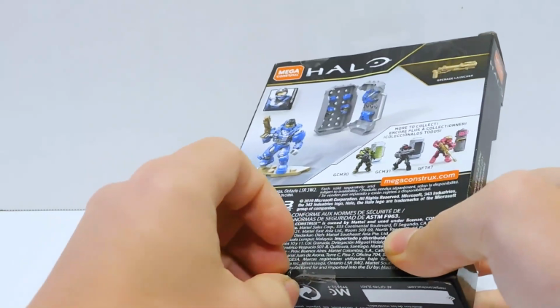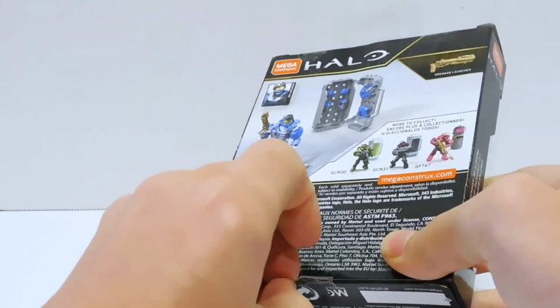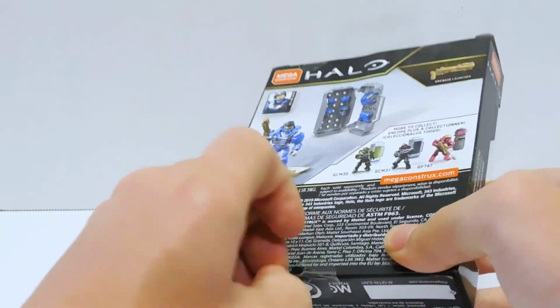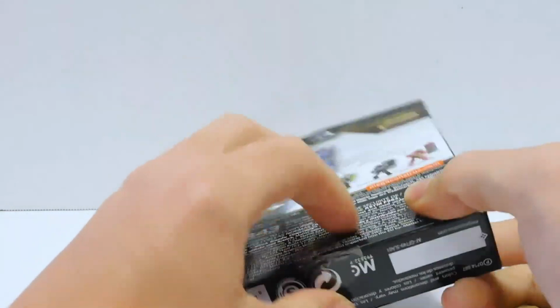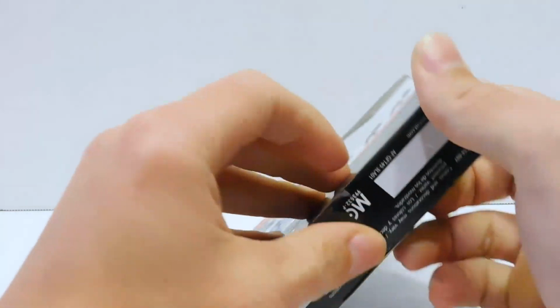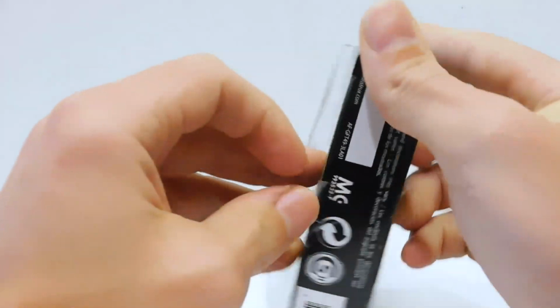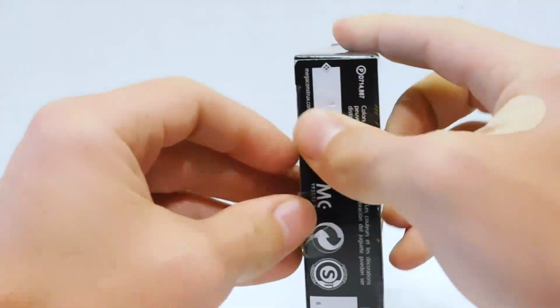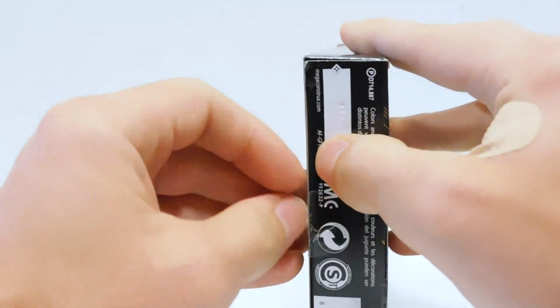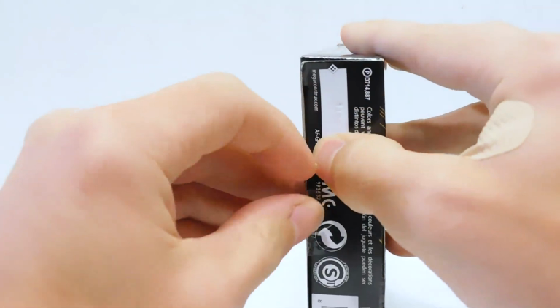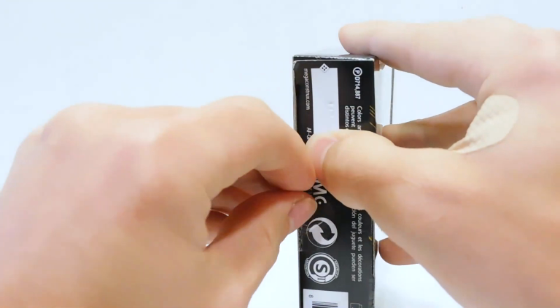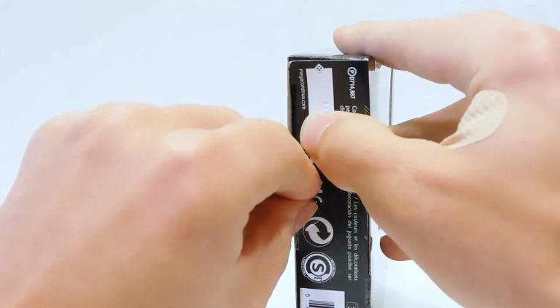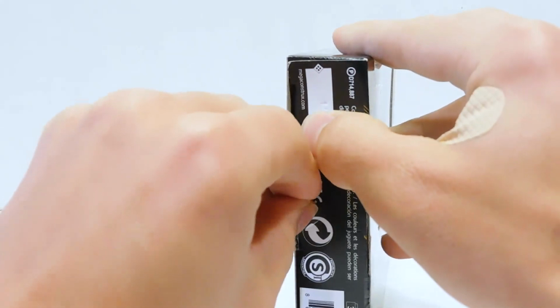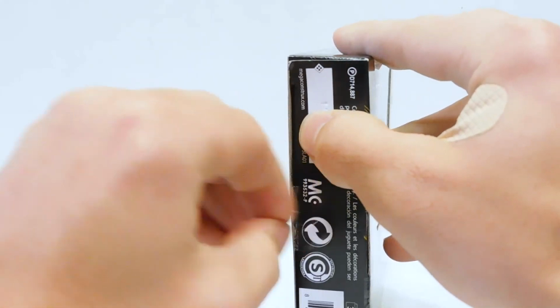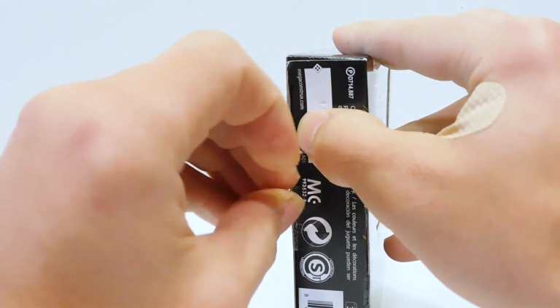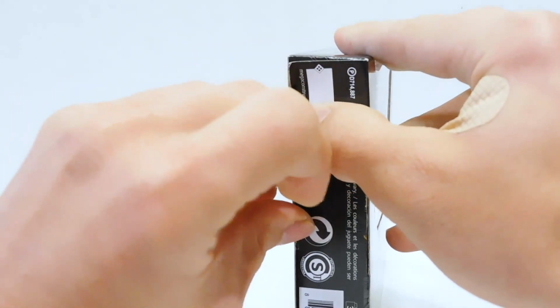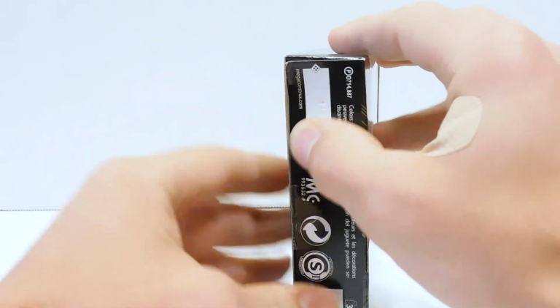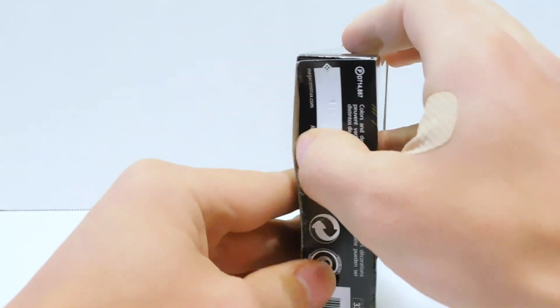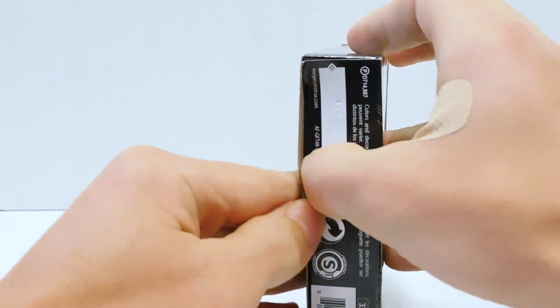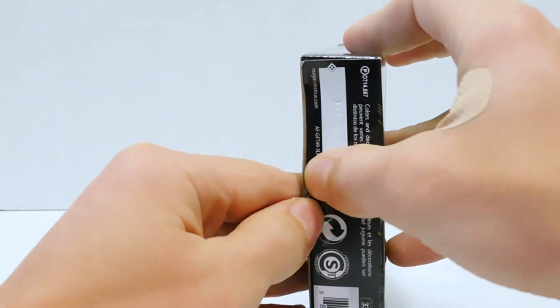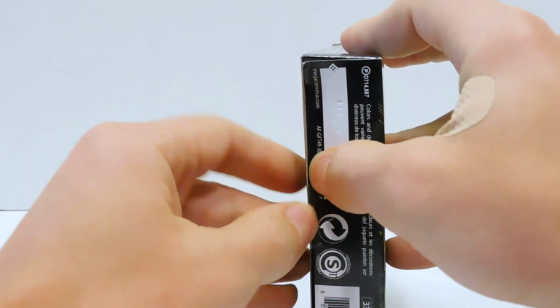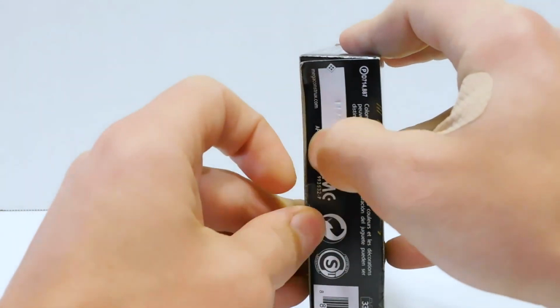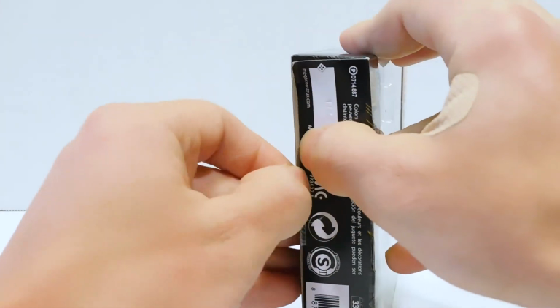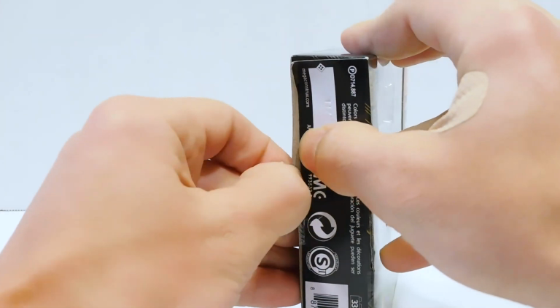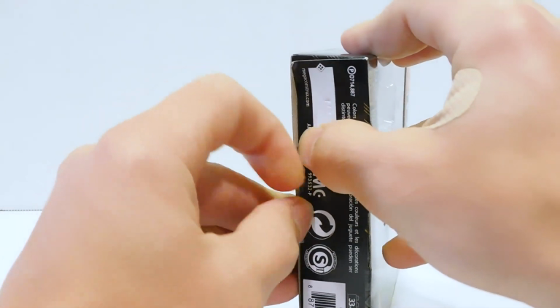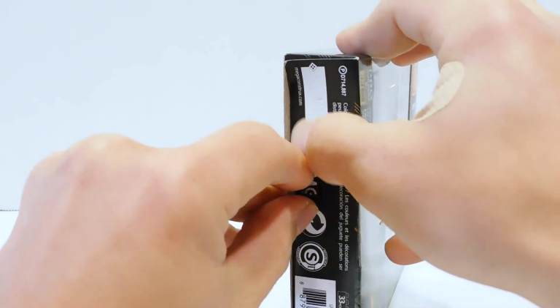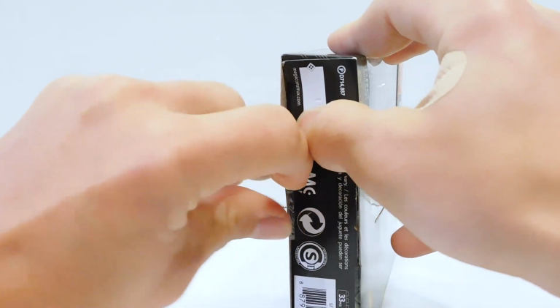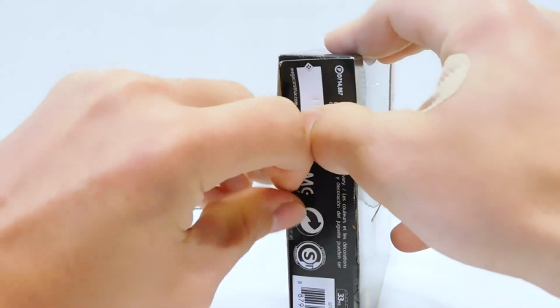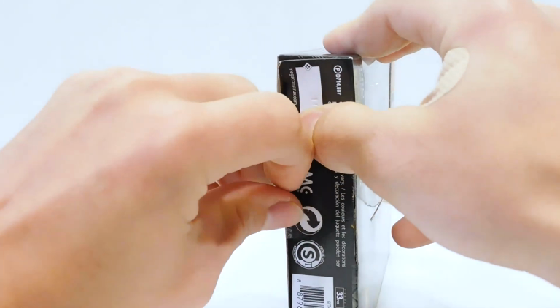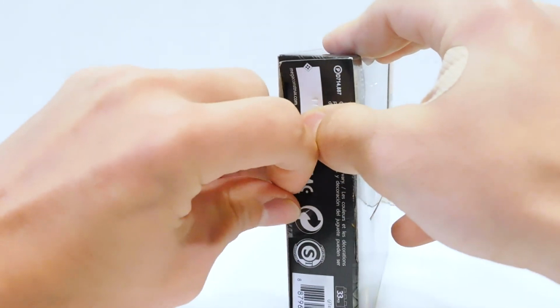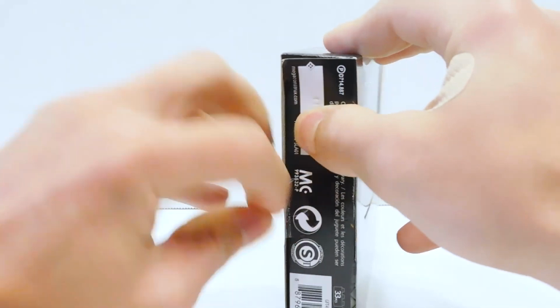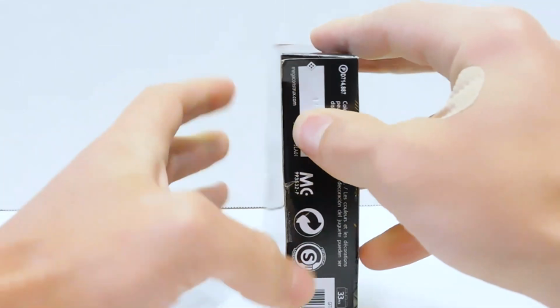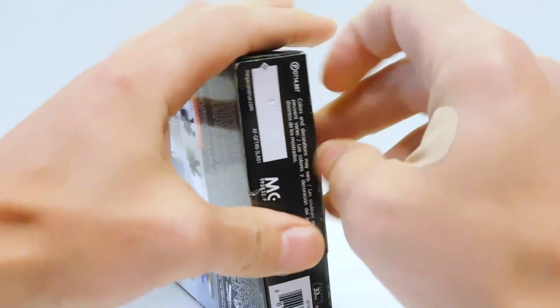Can I just open this without a knife? Because I still haven't found my X-Acto knife — it's disappeared off the face of the earth.